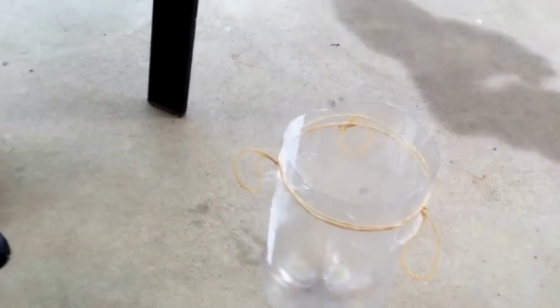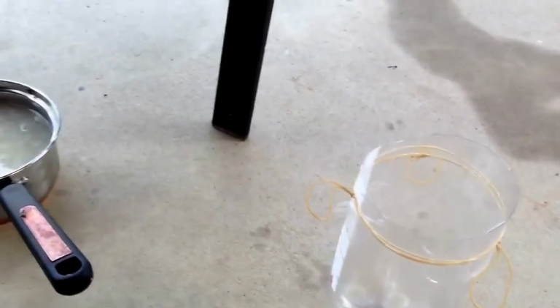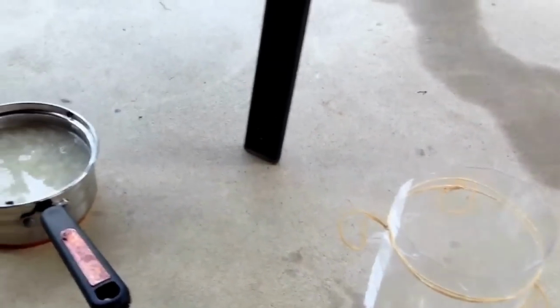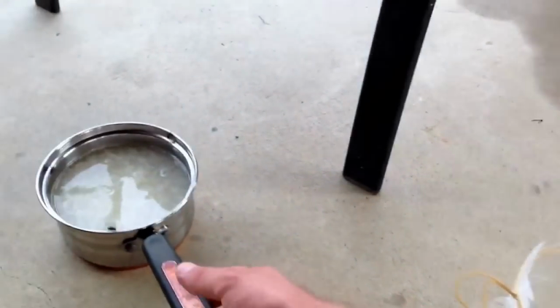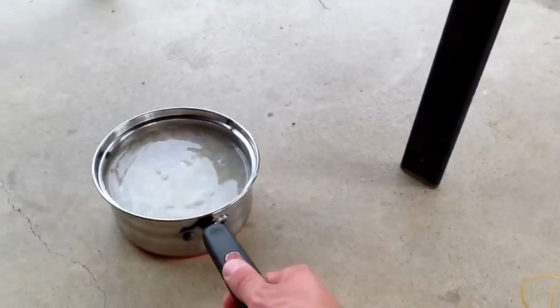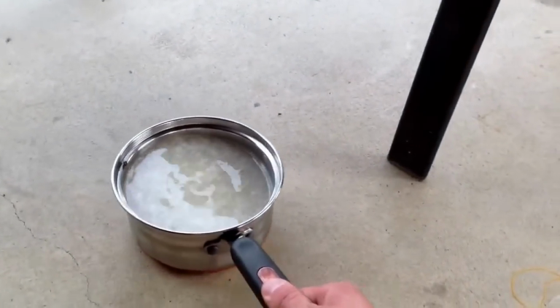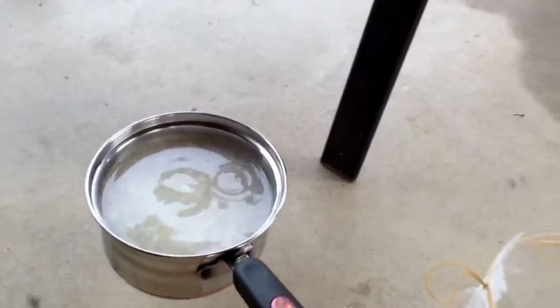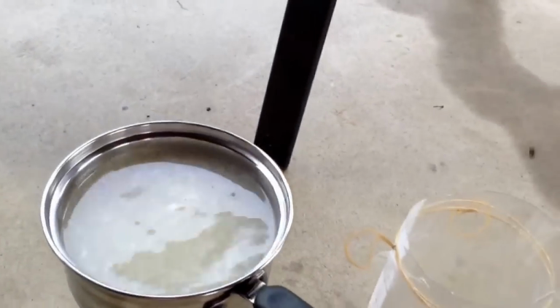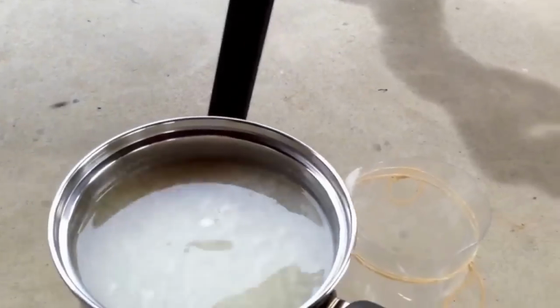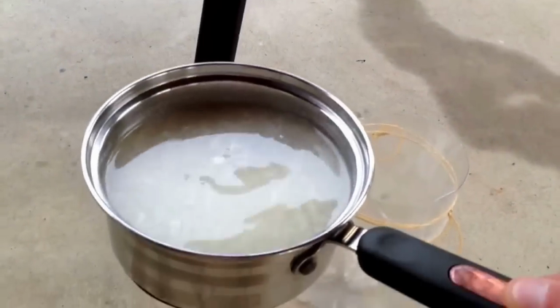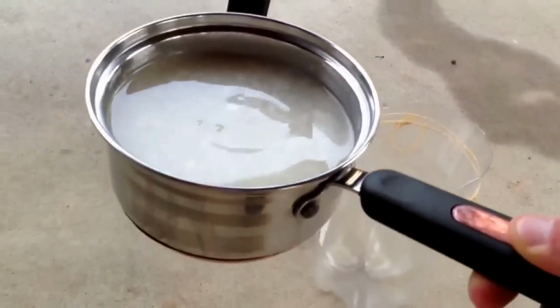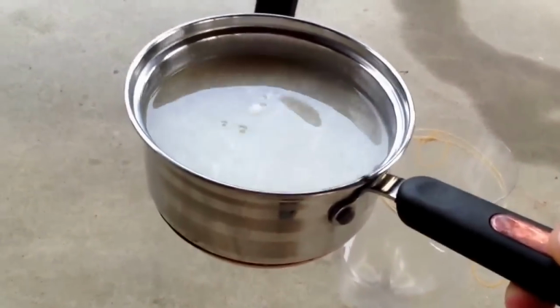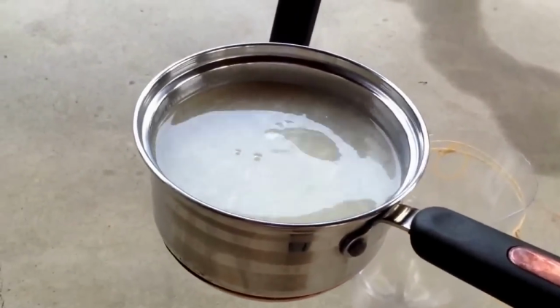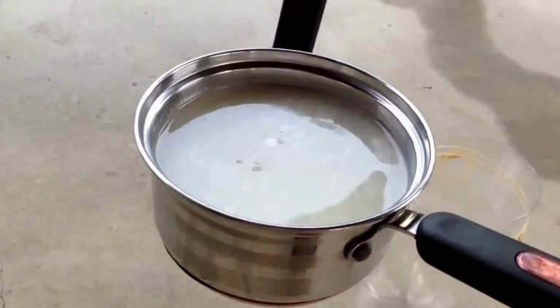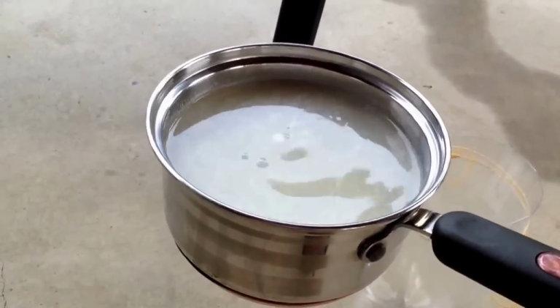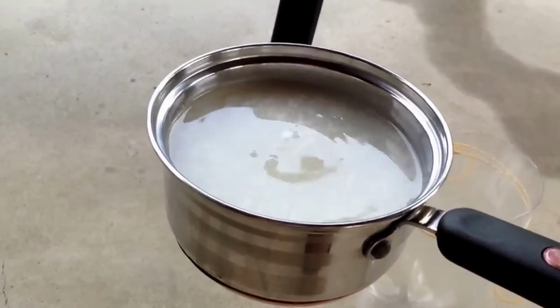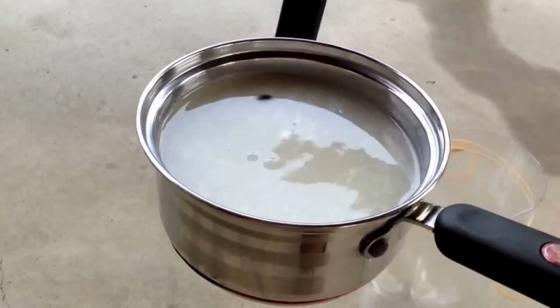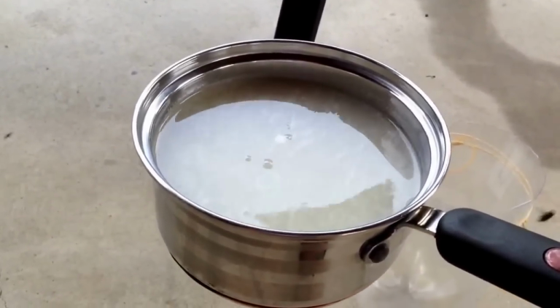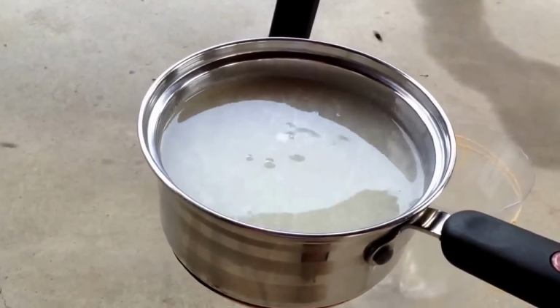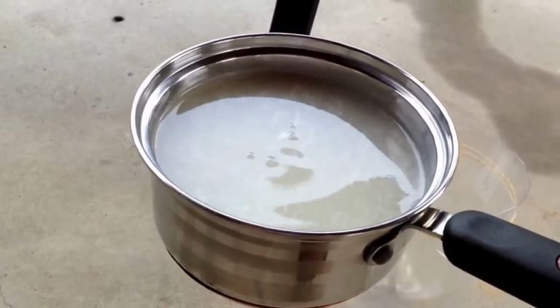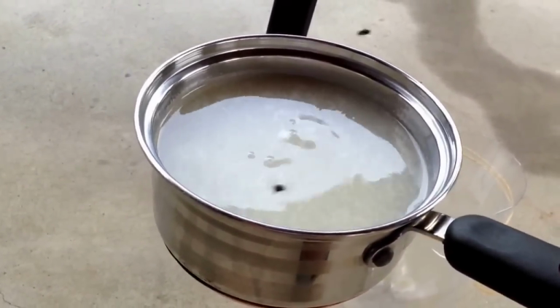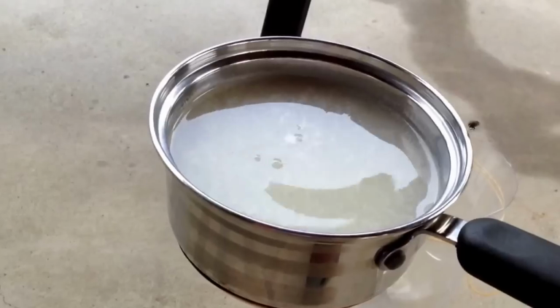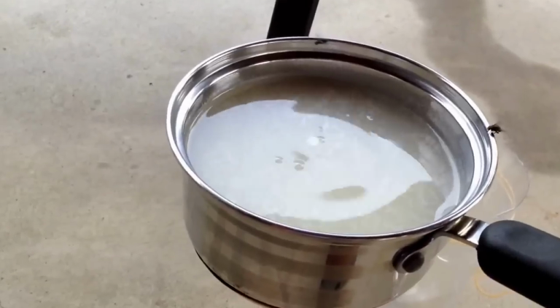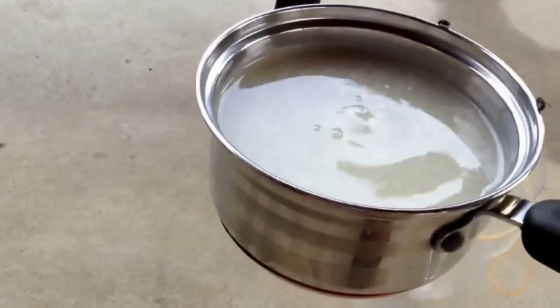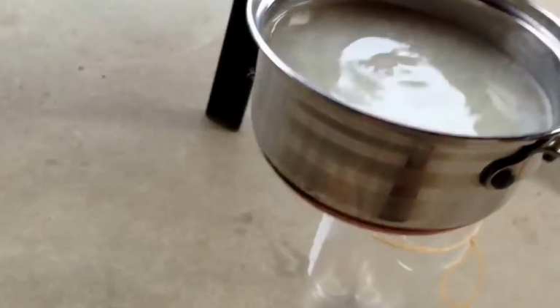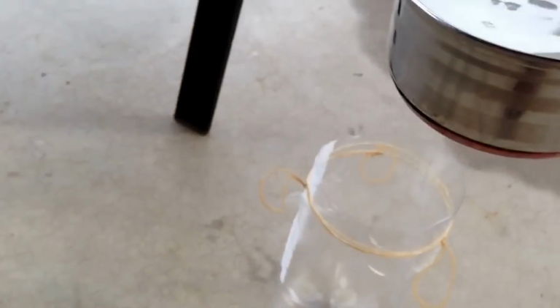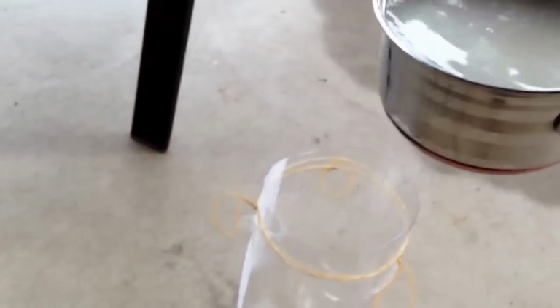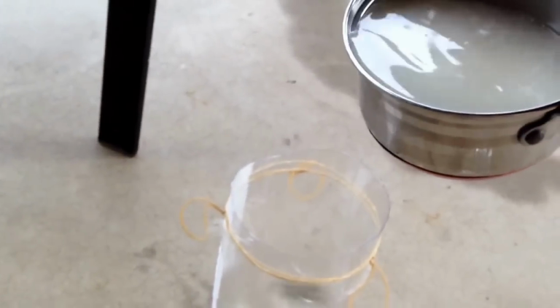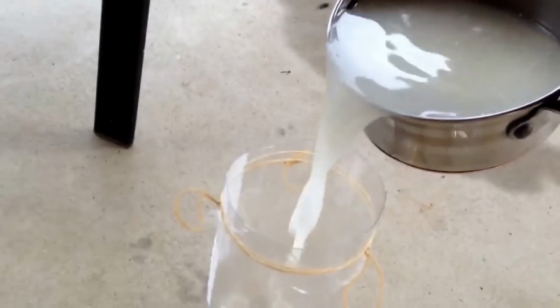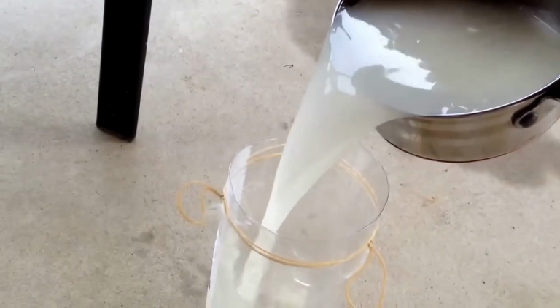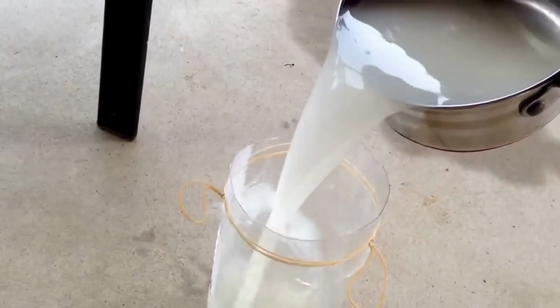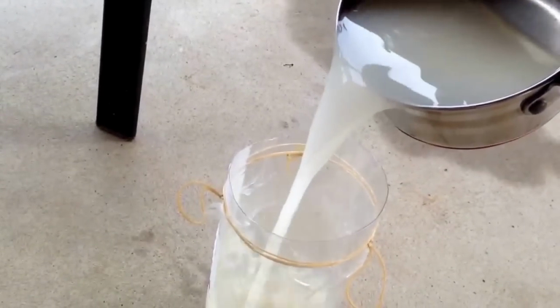First thing, all you do is boil water and put a half a cup of sugar in there, and then put a teaspoon of yeast in there, and pour it in the bottom half.